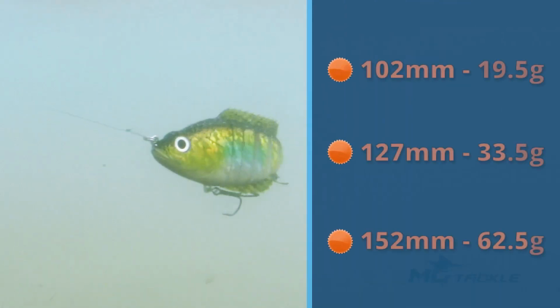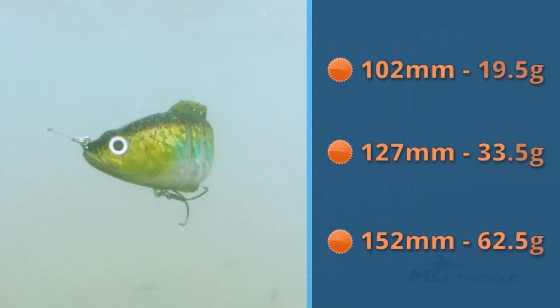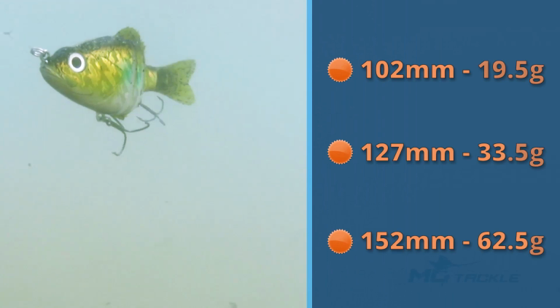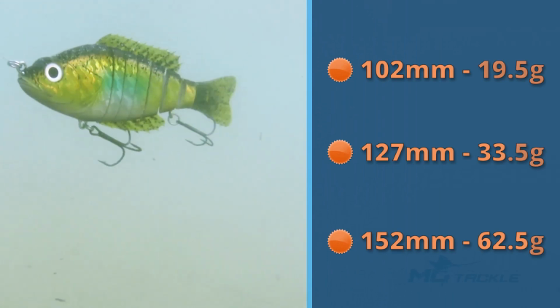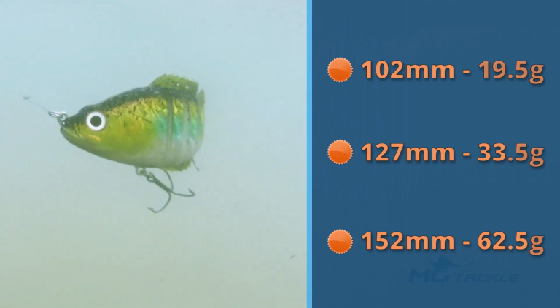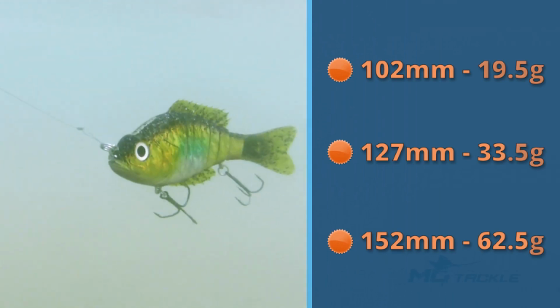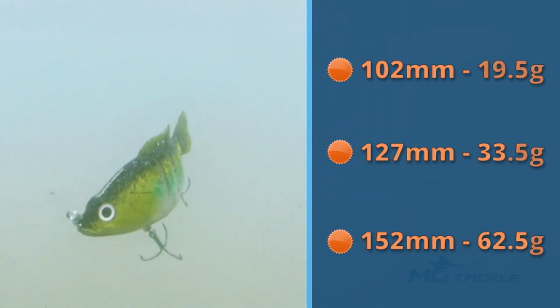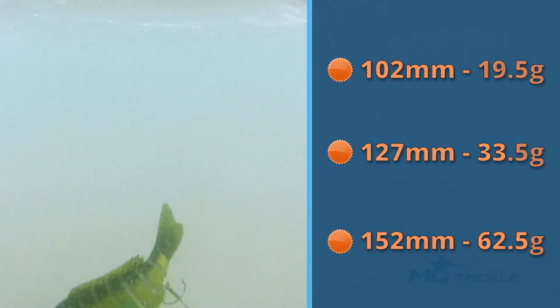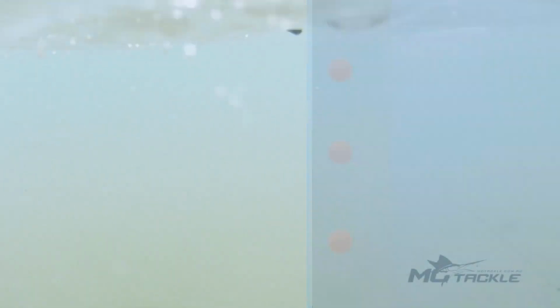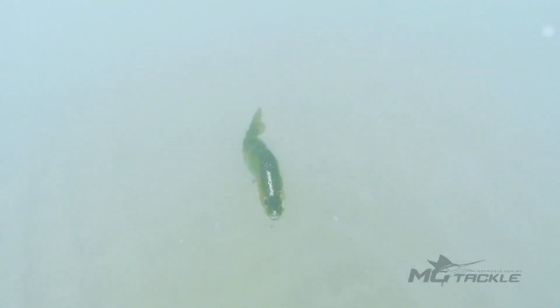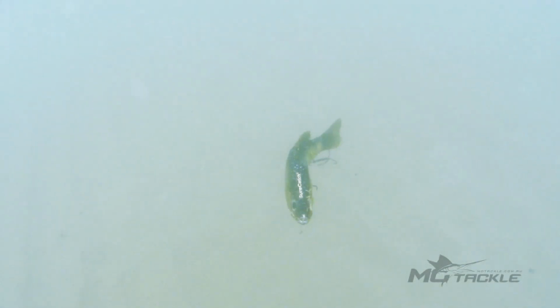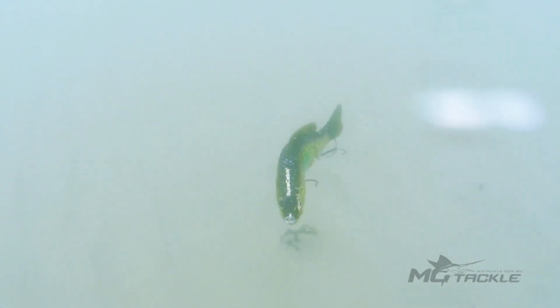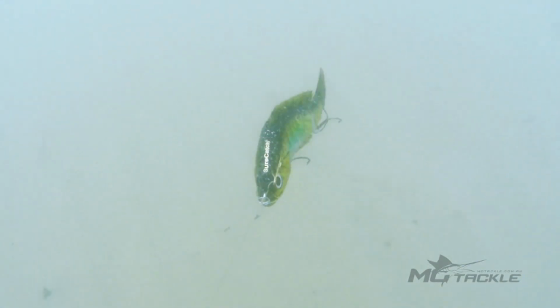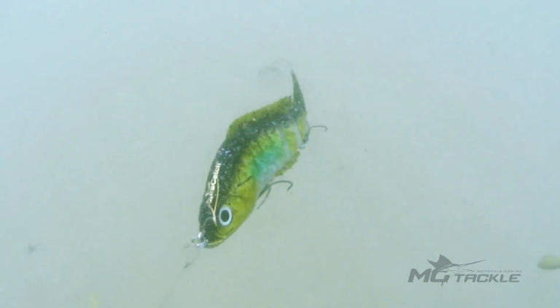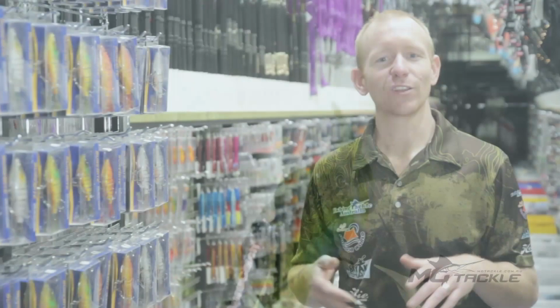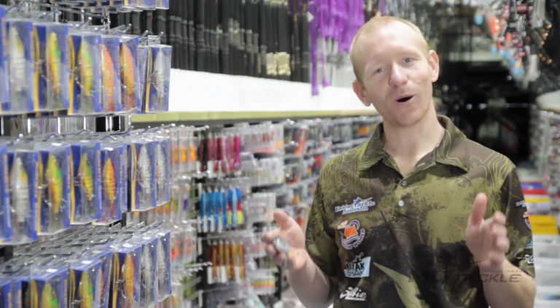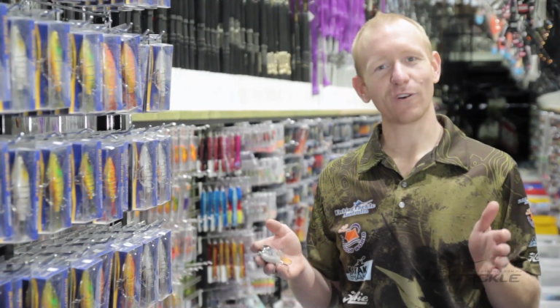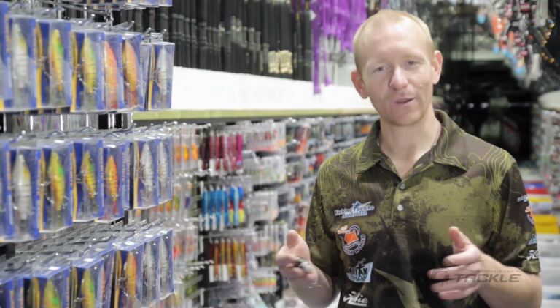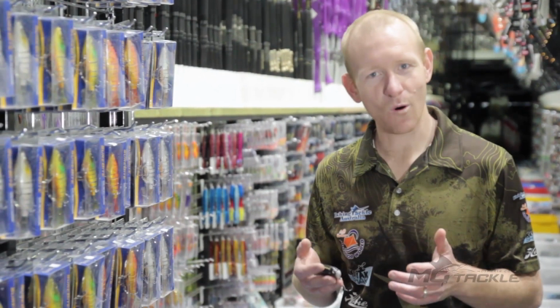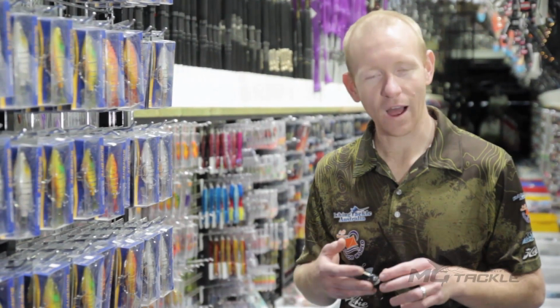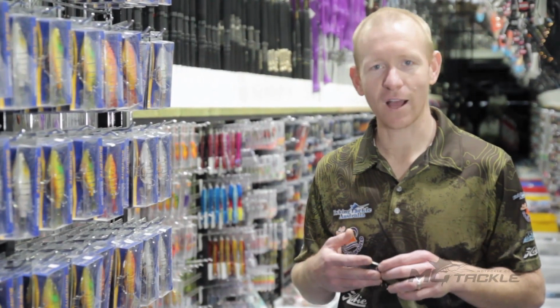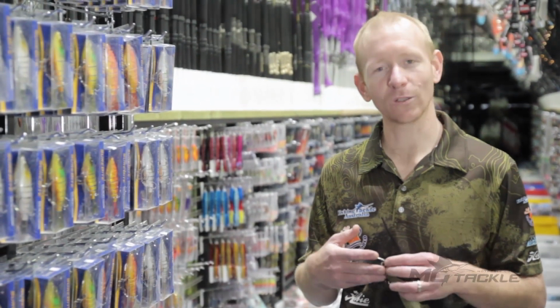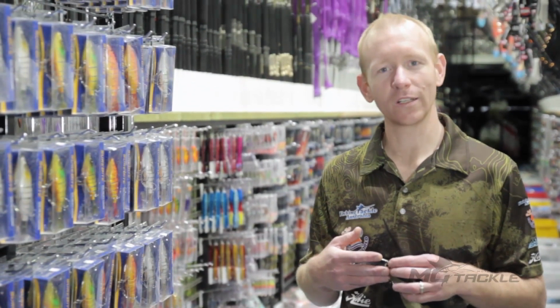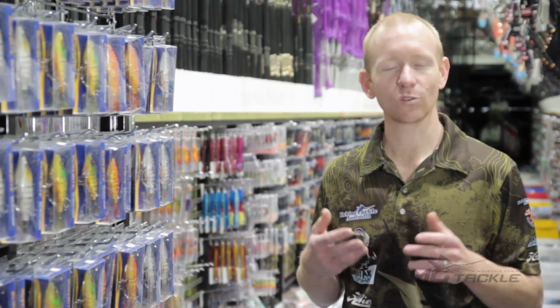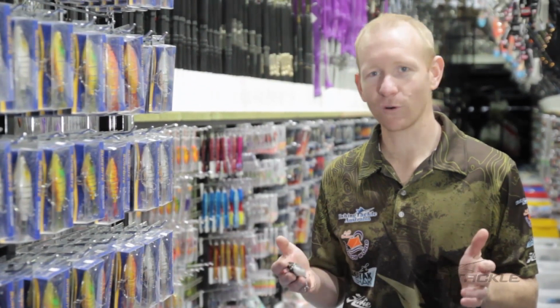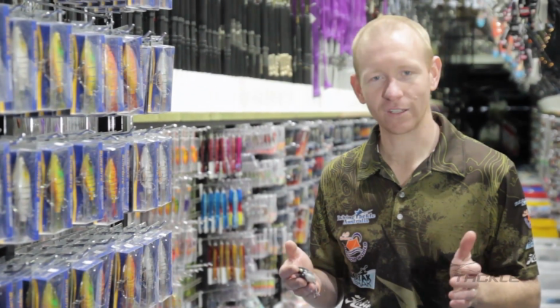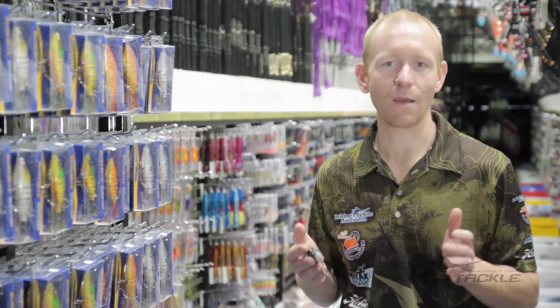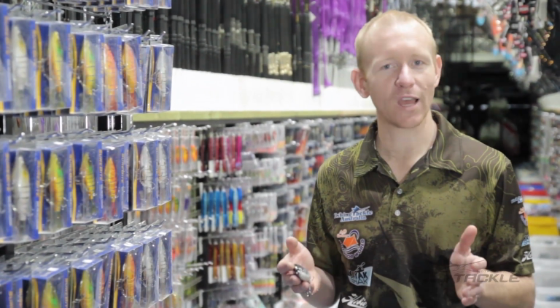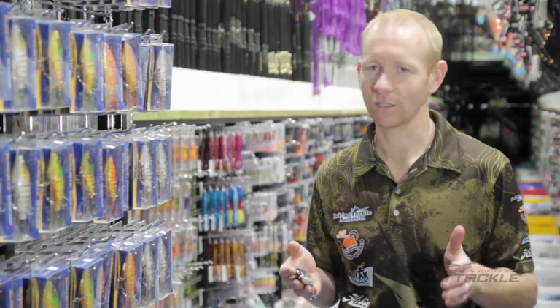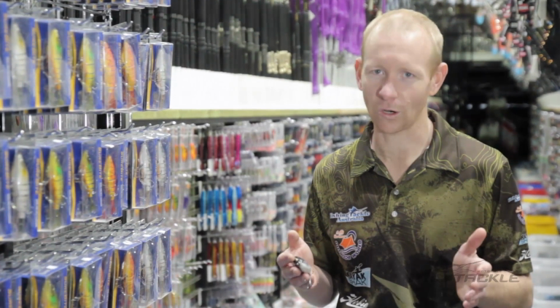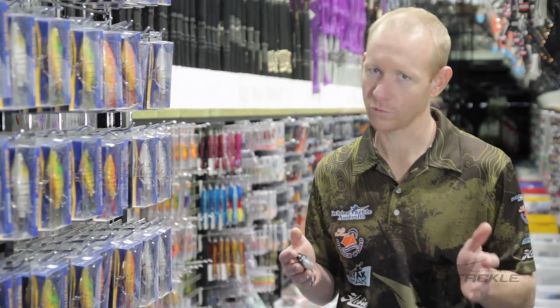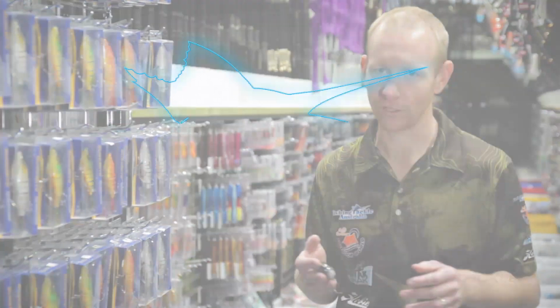Available in three sizes and weights, its lifelike swimming action is perfect for a wide range of species. The Shorebite LiveRevo and more are available online 24-7 at motackle.com.au.